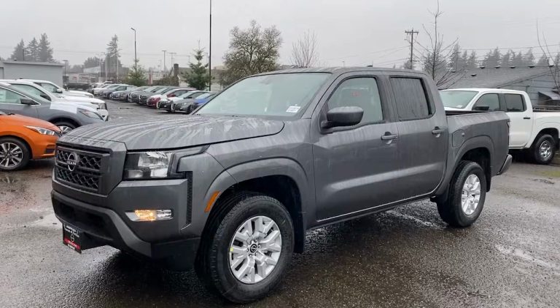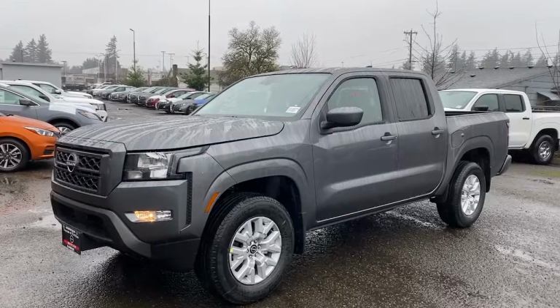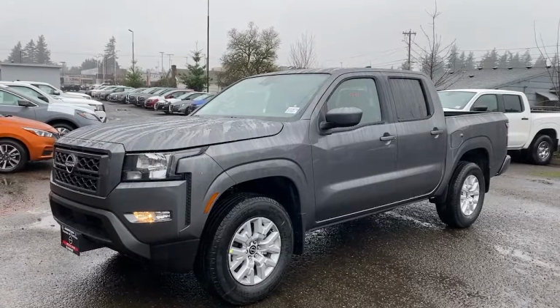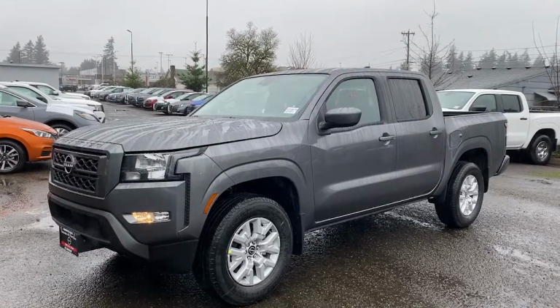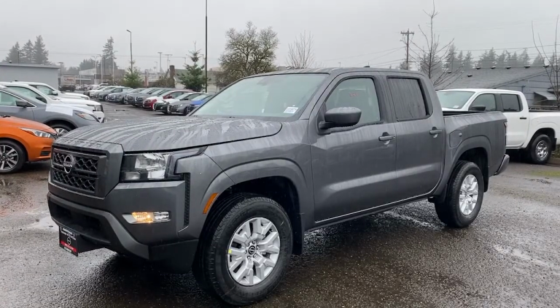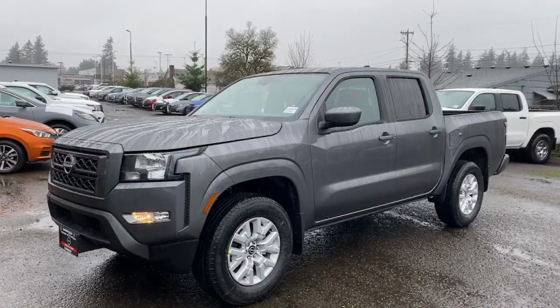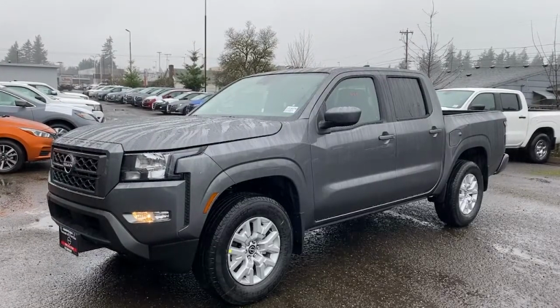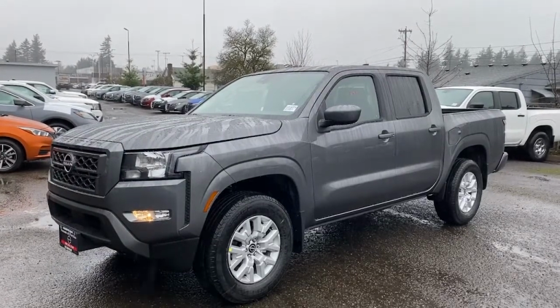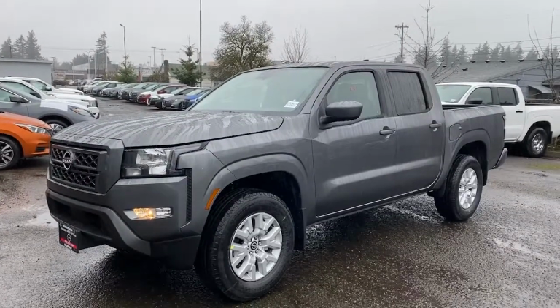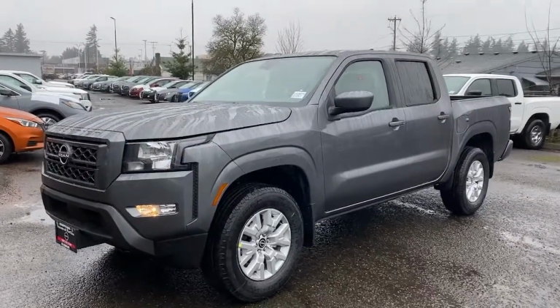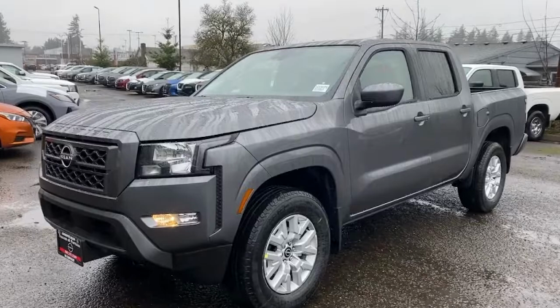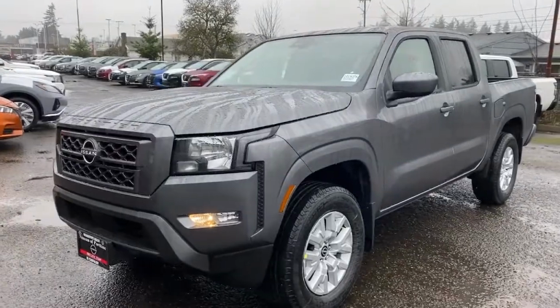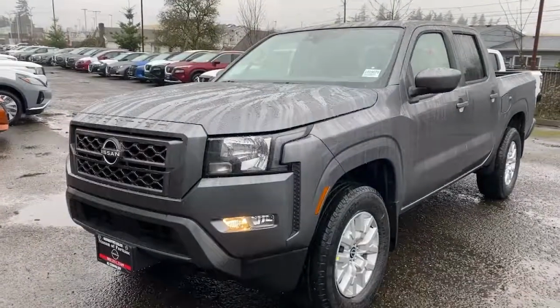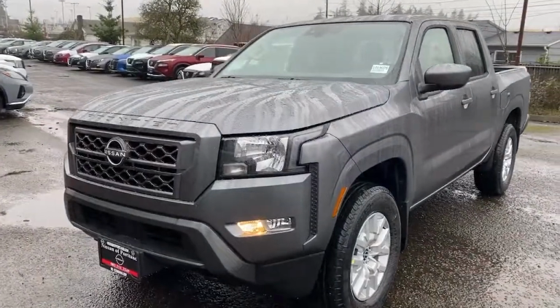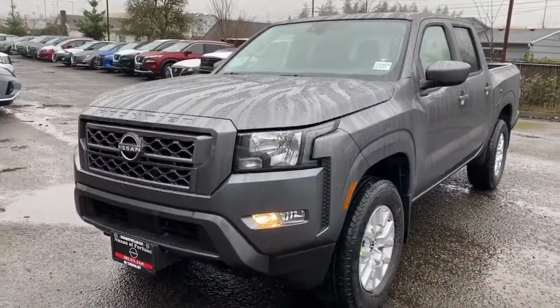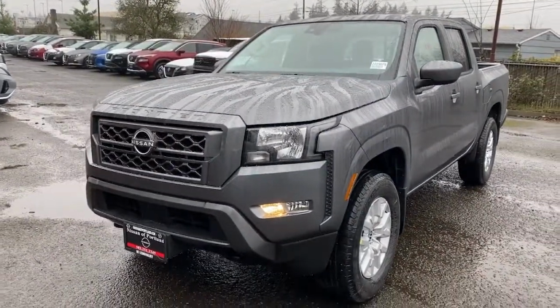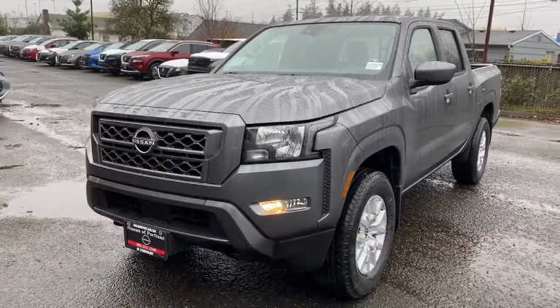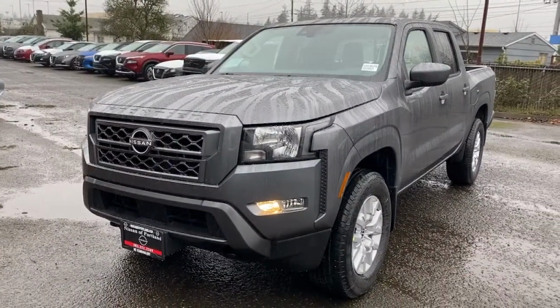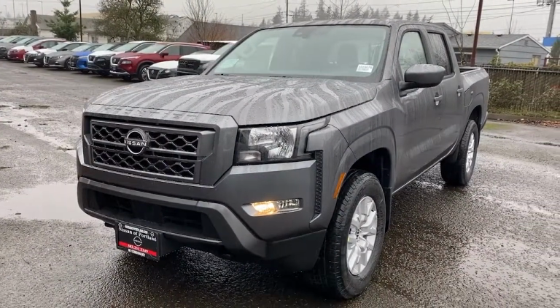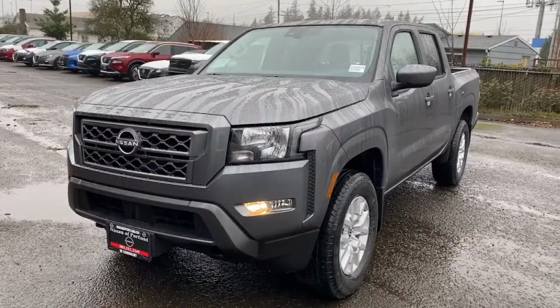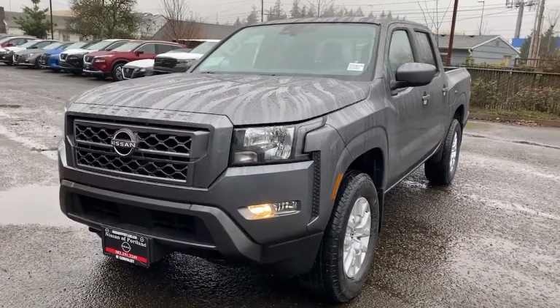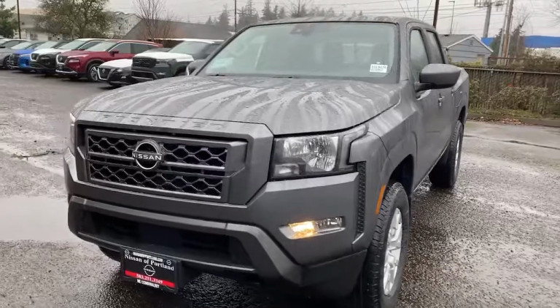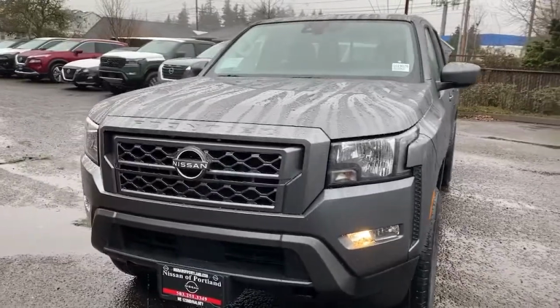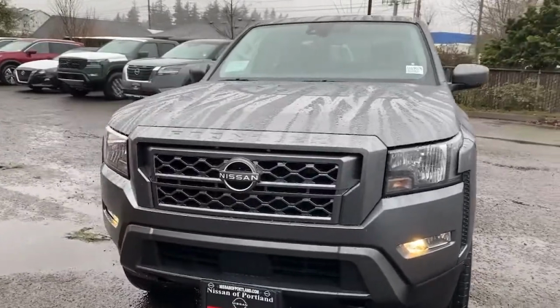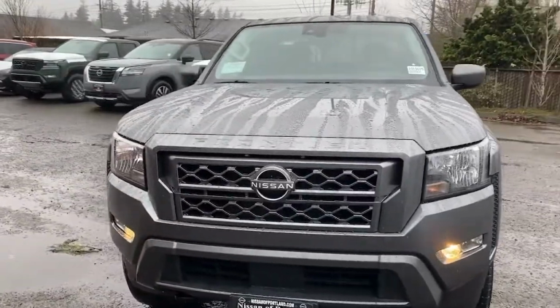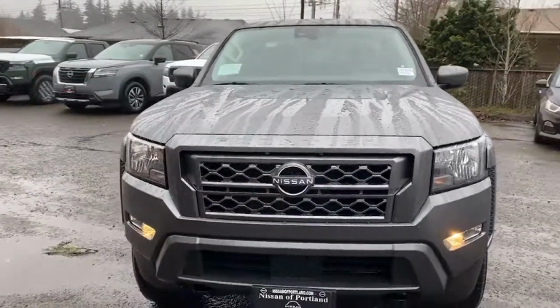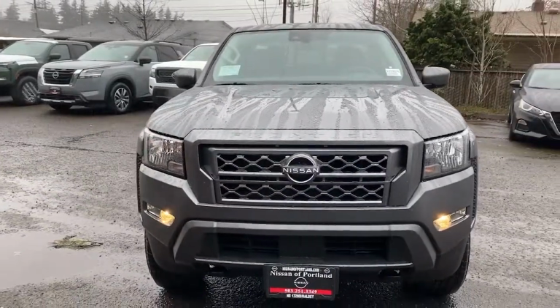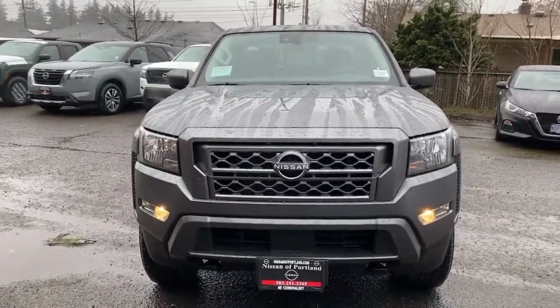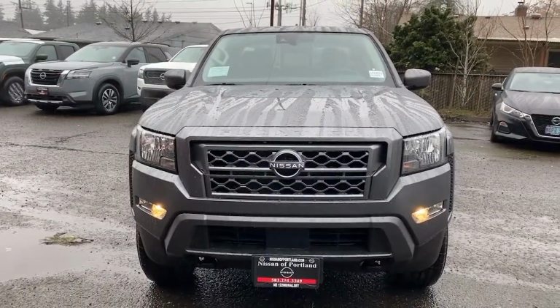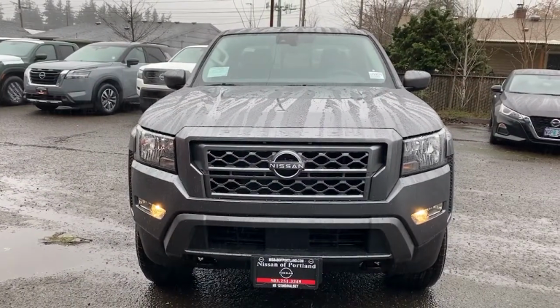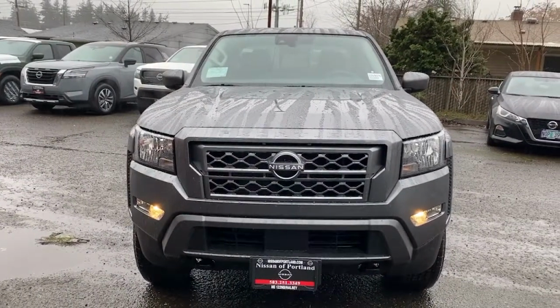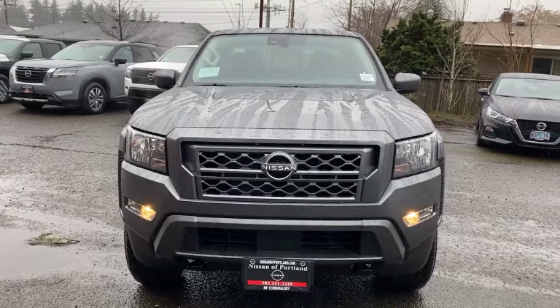Can you see yourself in the 2022 Nissan Frontier? You'll be ready for the job or off-road recreation in this remarkably affordable Frontier. Comfortable, capable, and hardworking, this popular midsize pickup is waiting just for you.